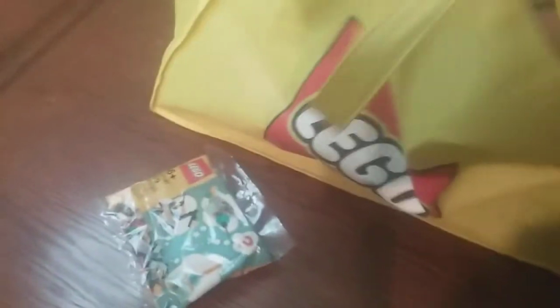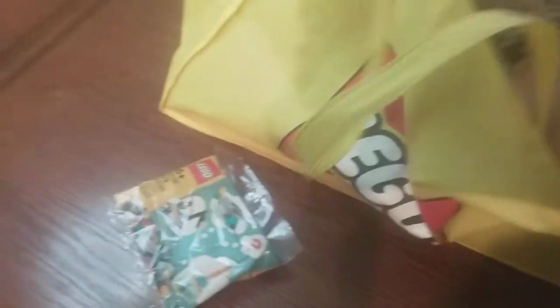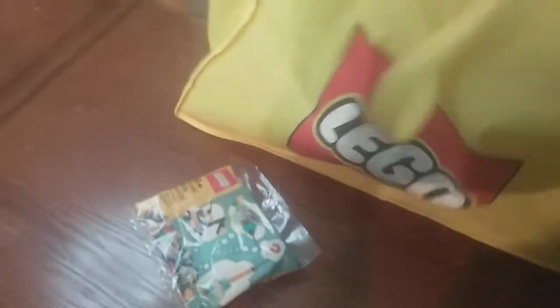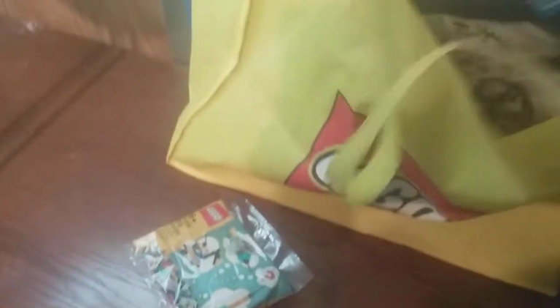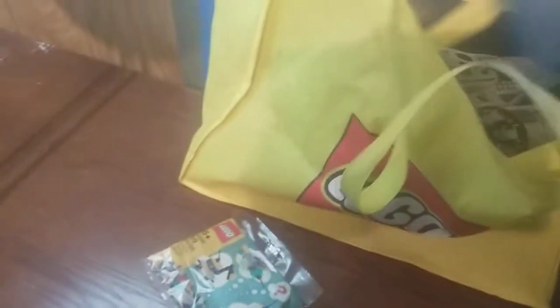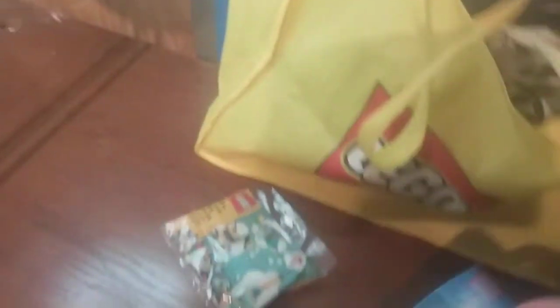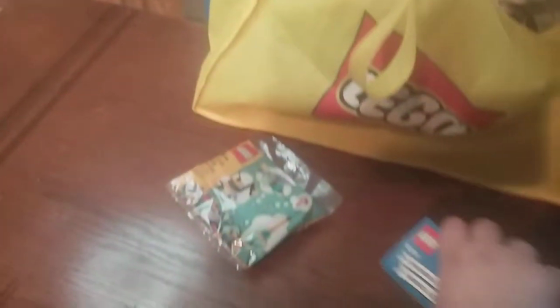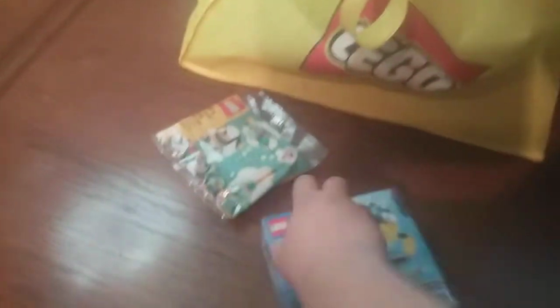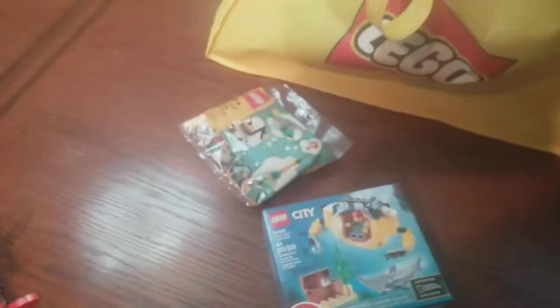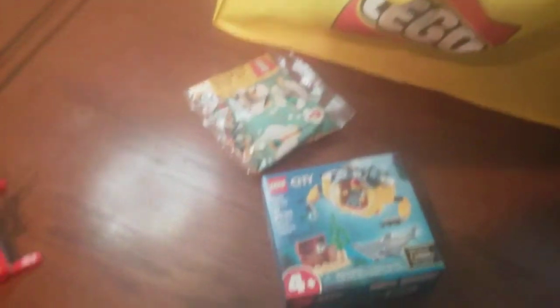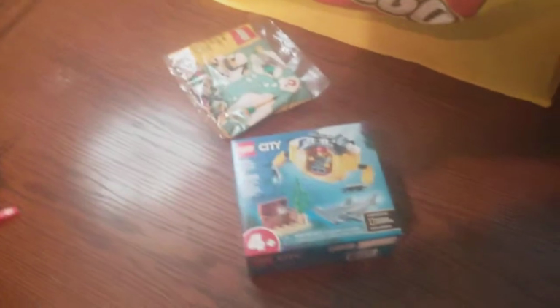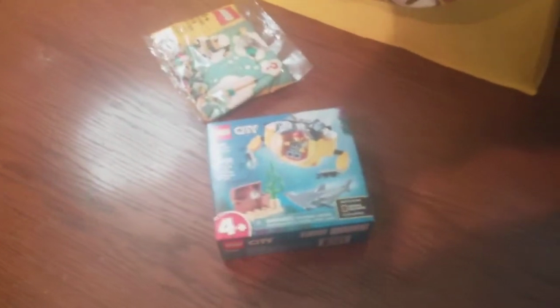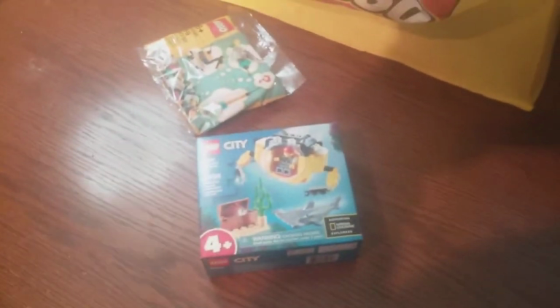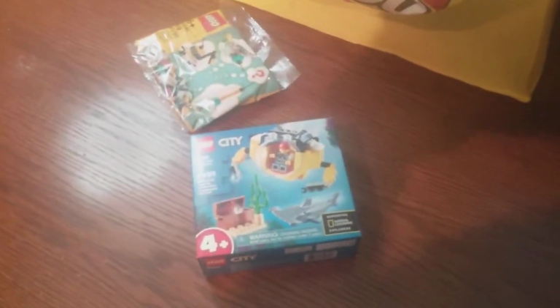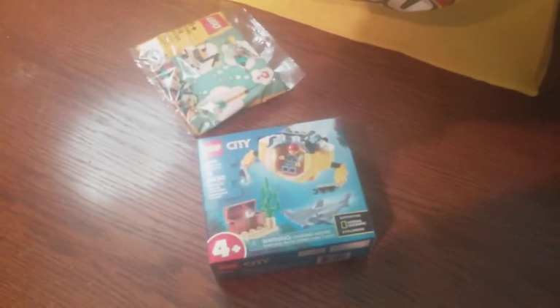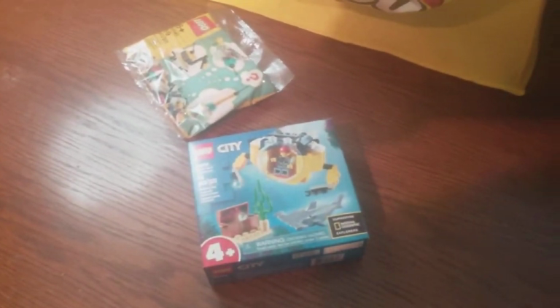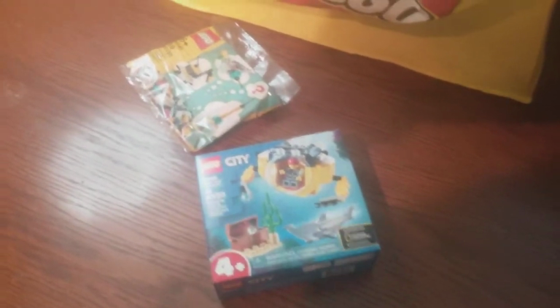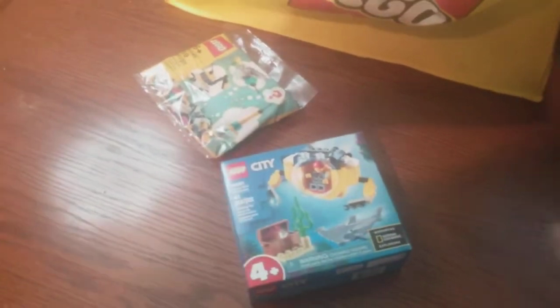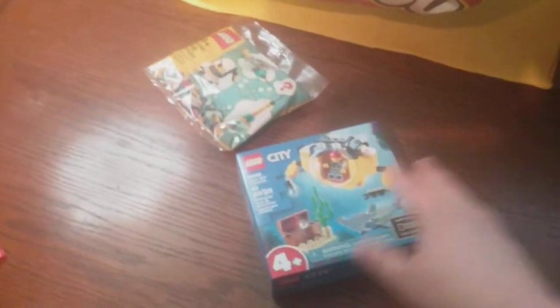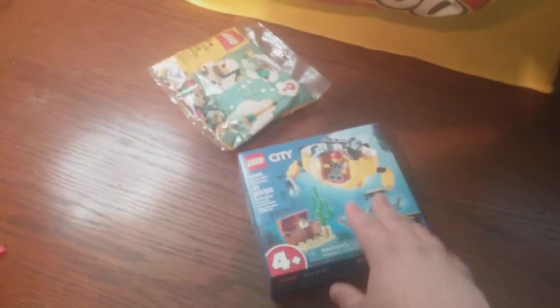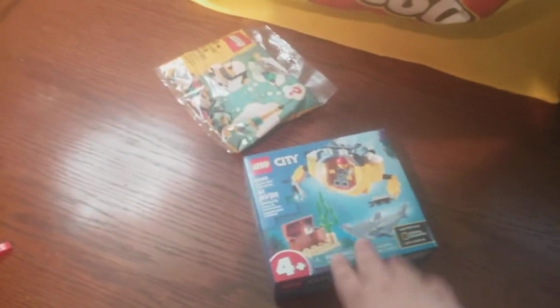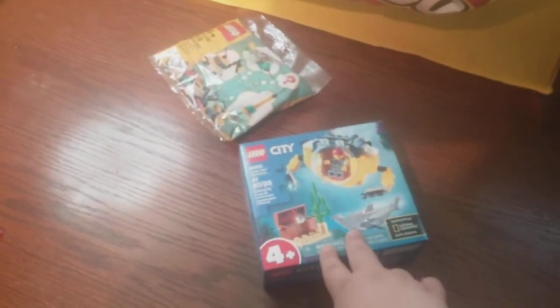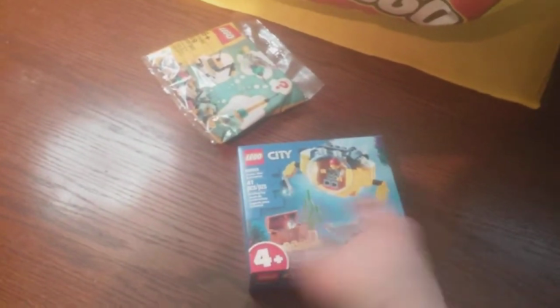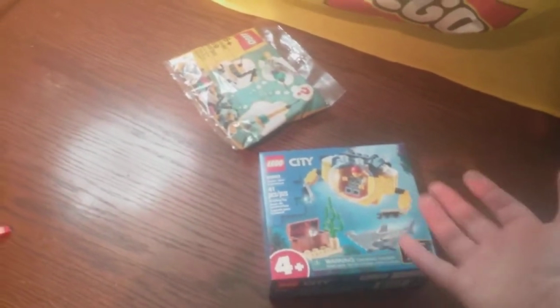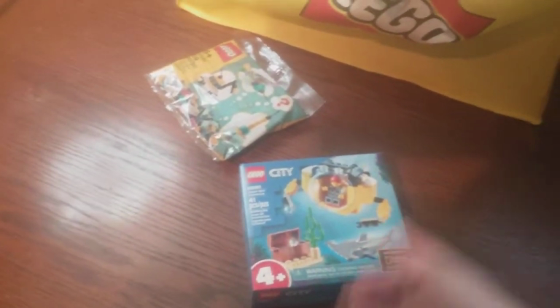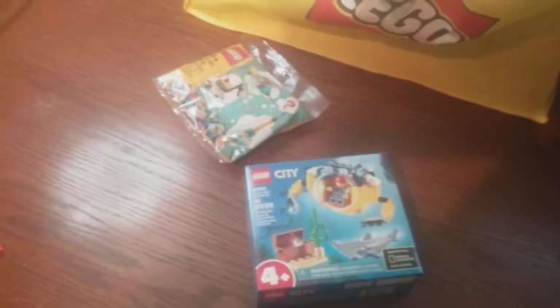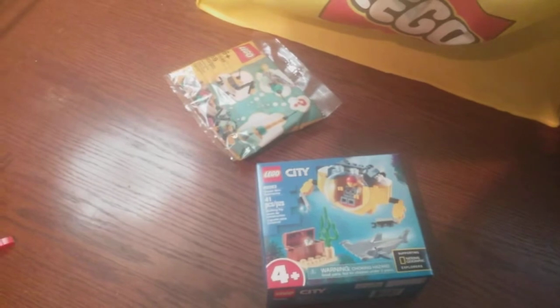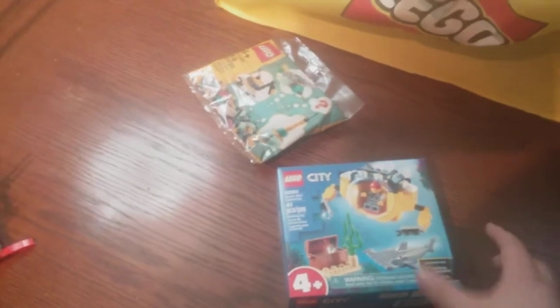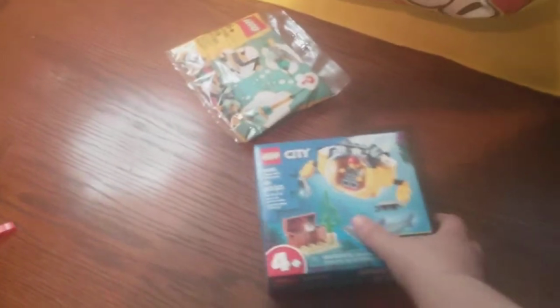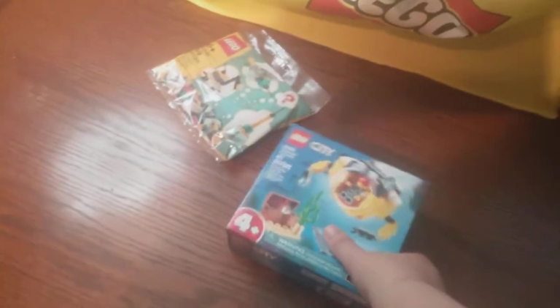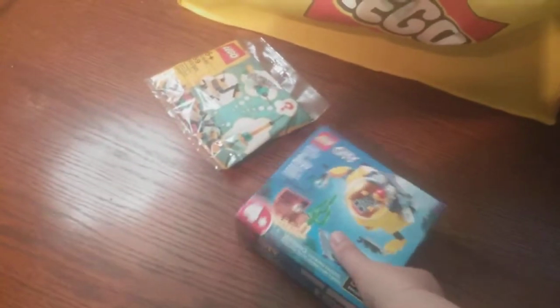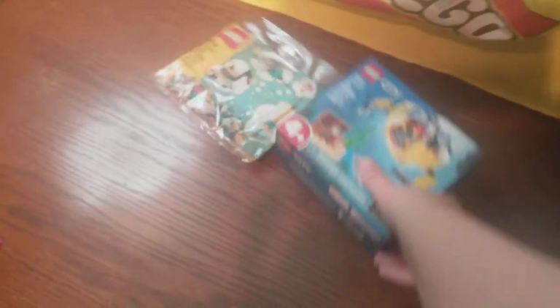Next item: Lego City Mini Submarine. This is actually something I picked up for a family member, so that's actually not for me. I didn't include it in the haul, but yeah, got that.